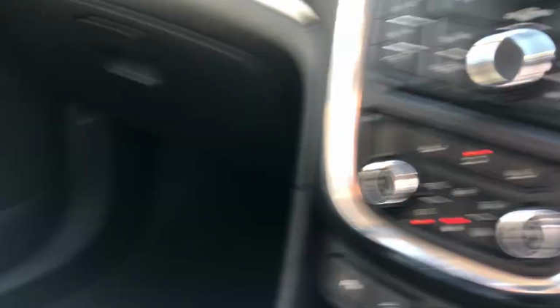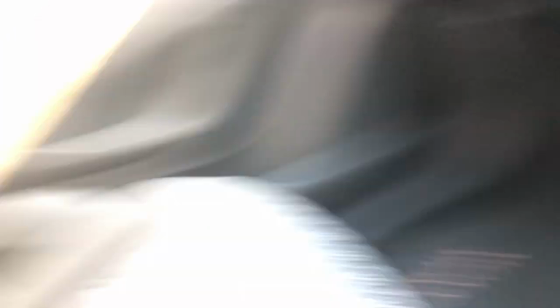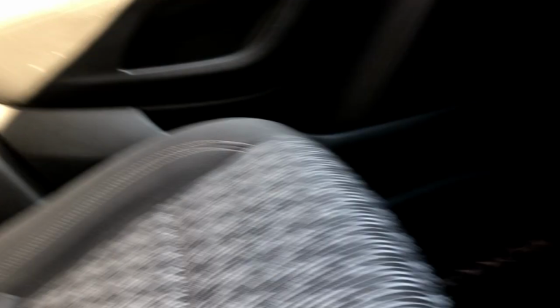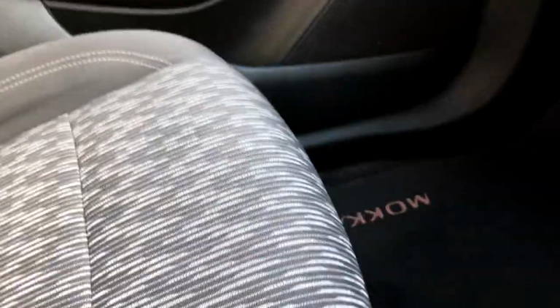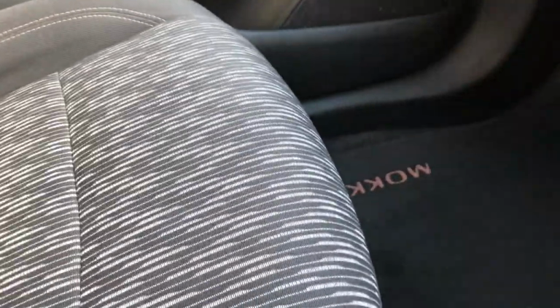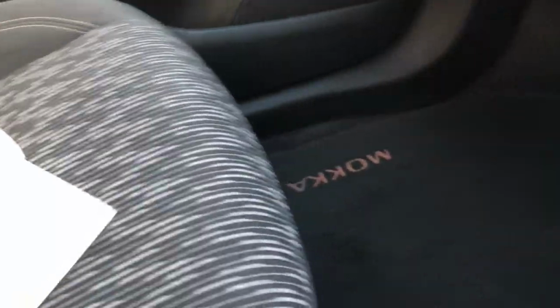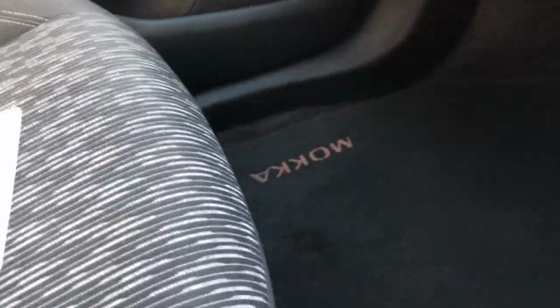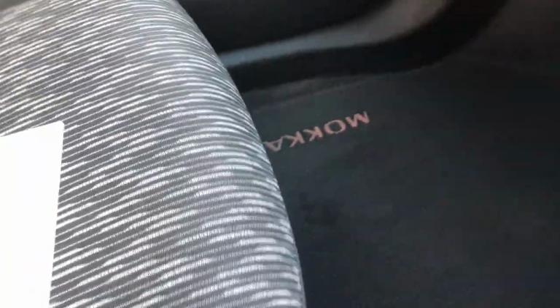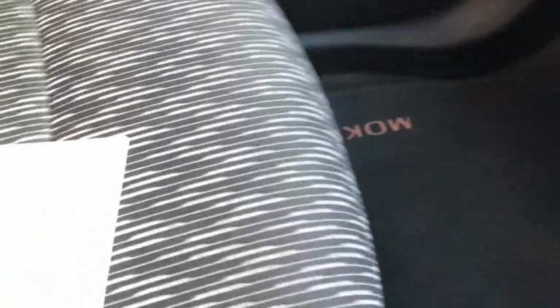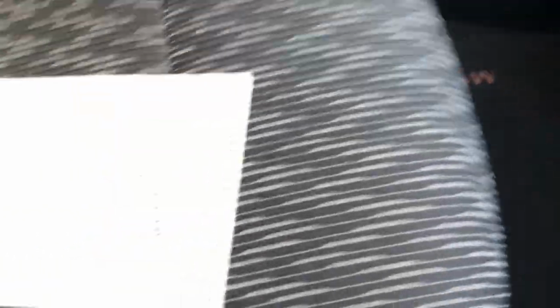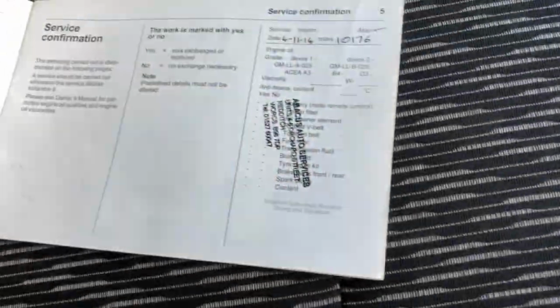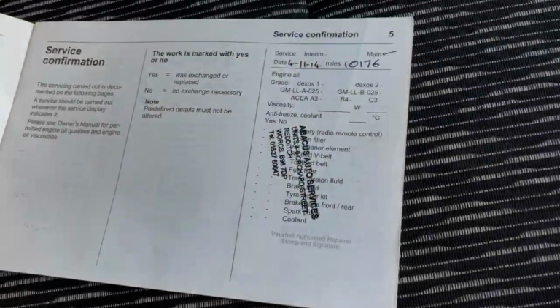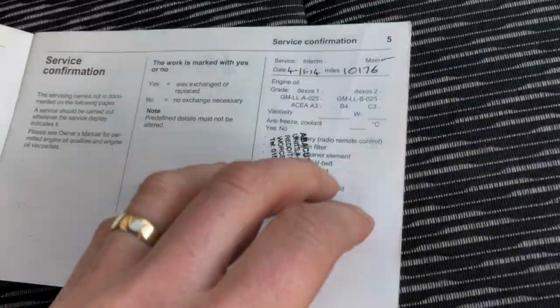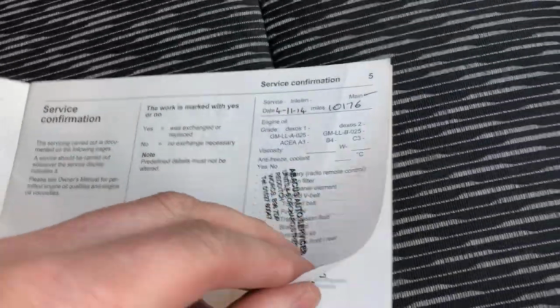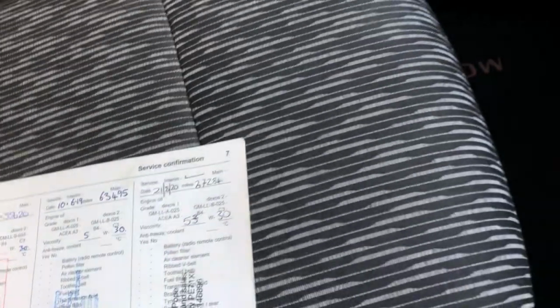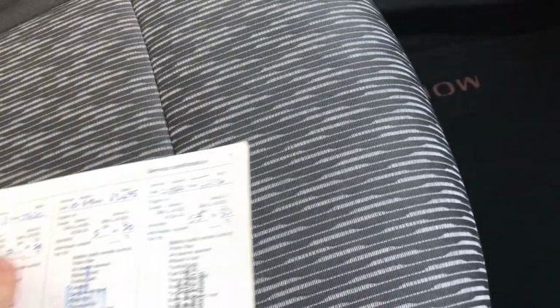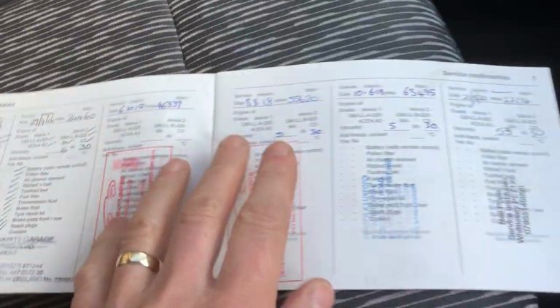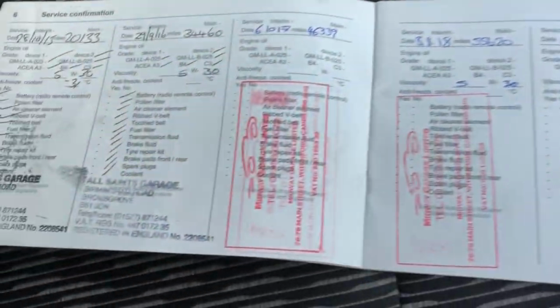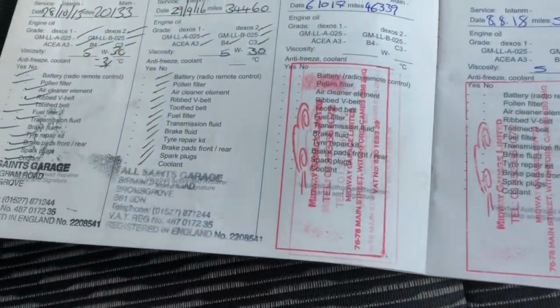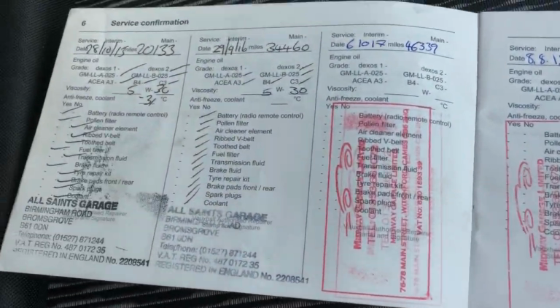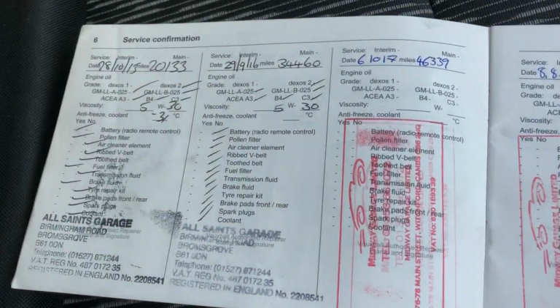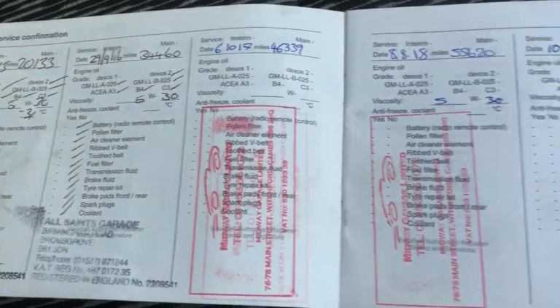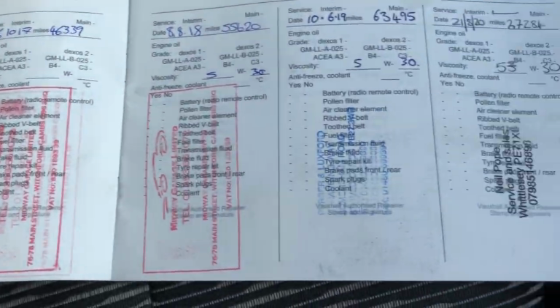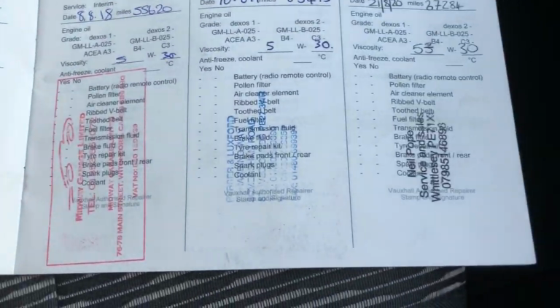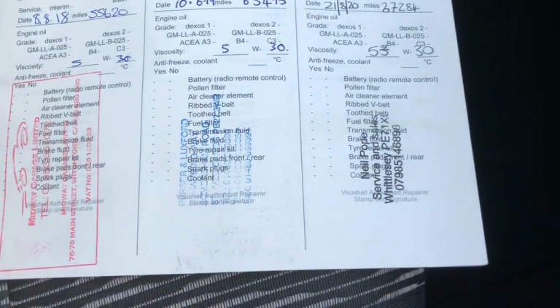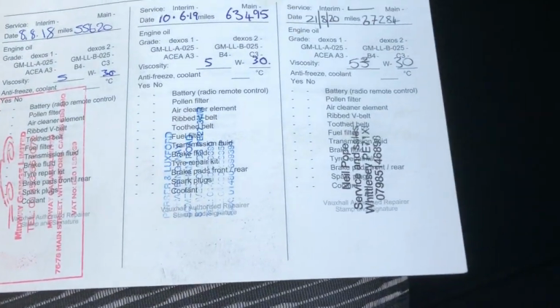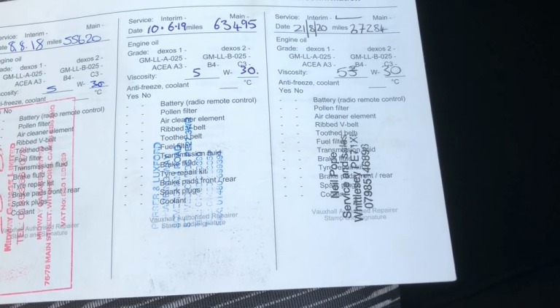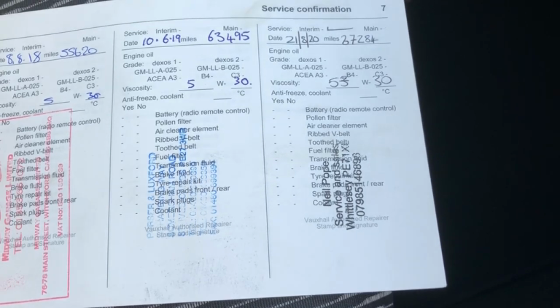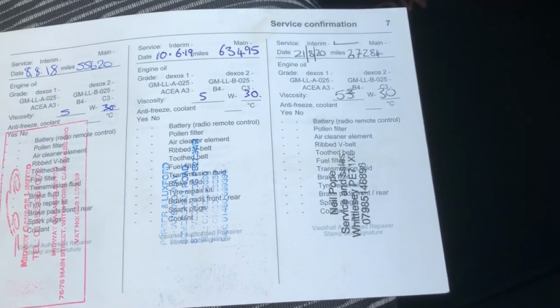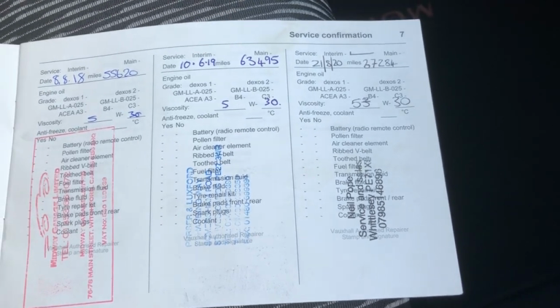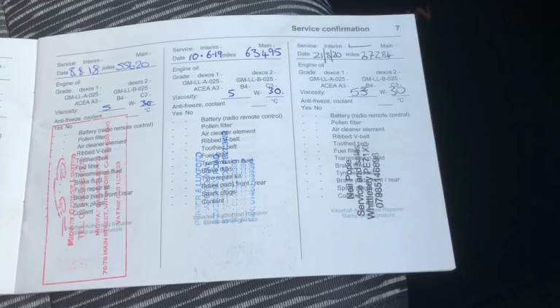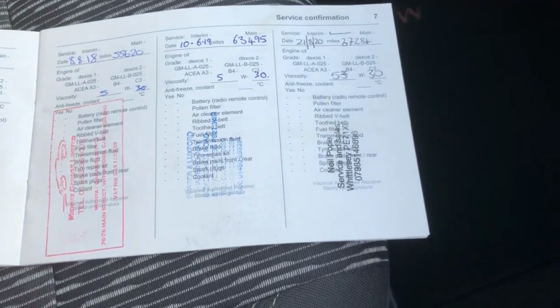Here's the service history — also shown in the pictures, but it's here in person. There's the first entry, and six more after that, so we did the last one at 67,000 miles back in August.